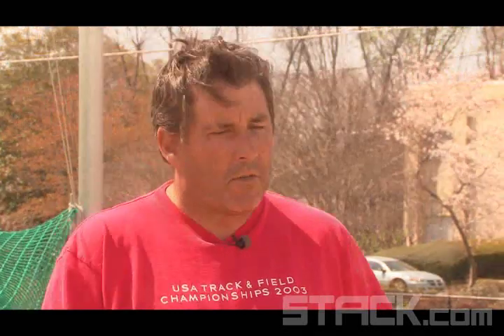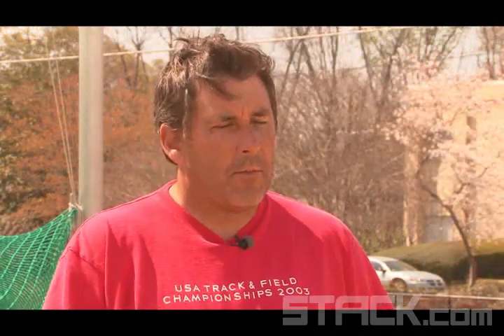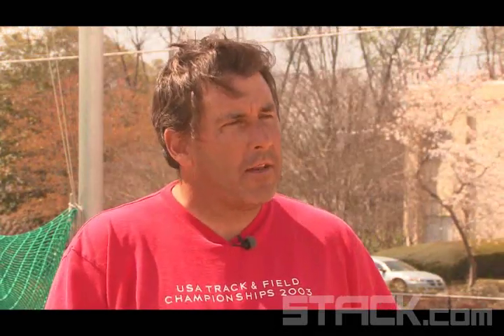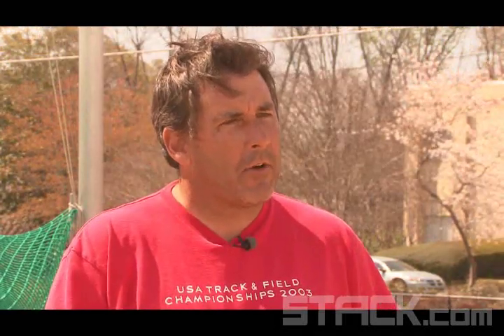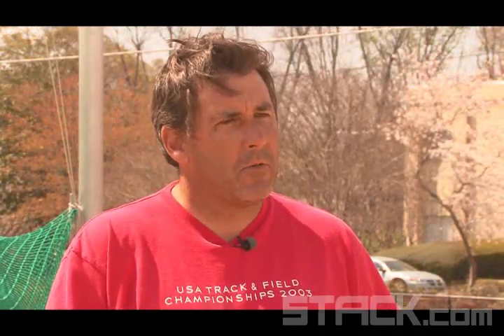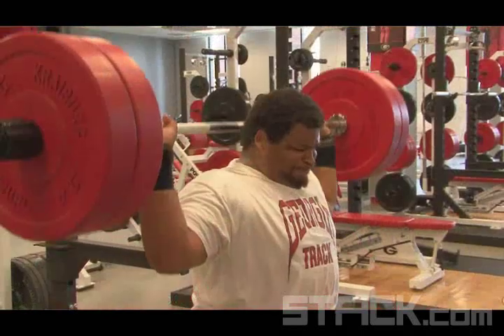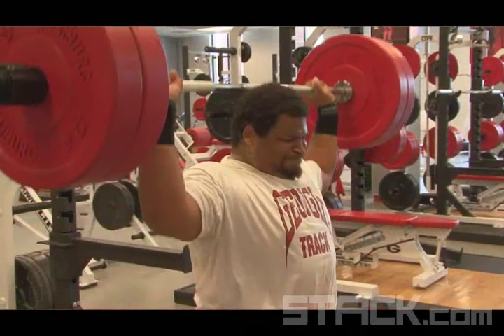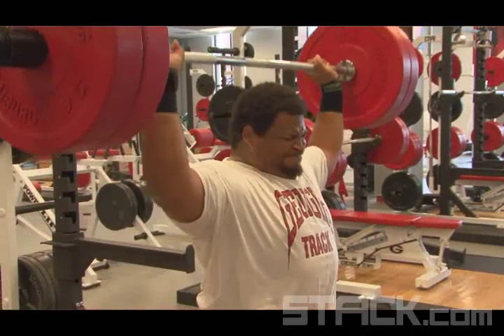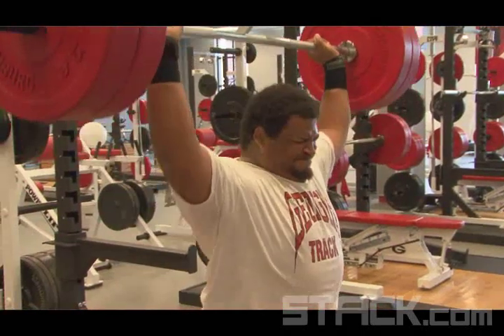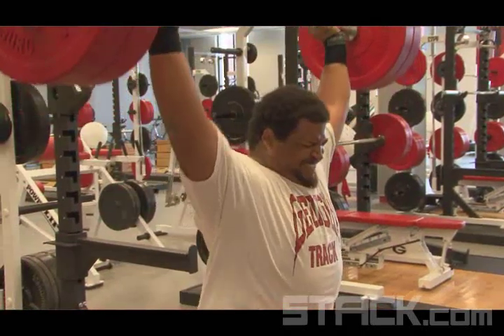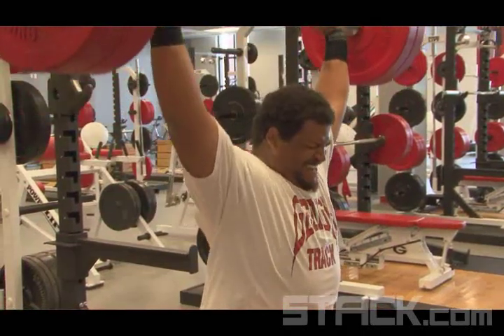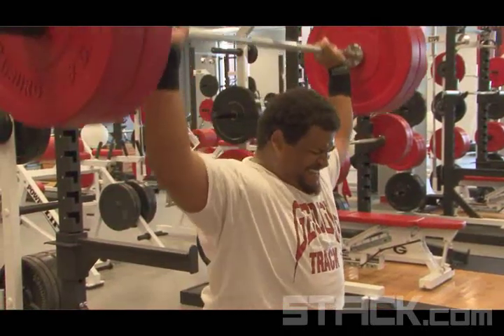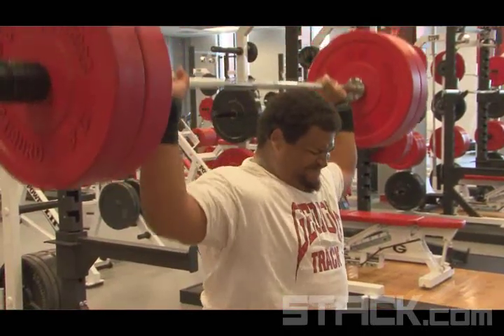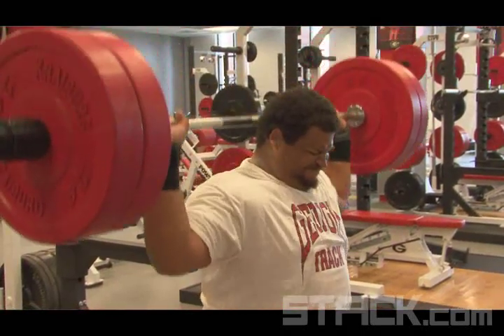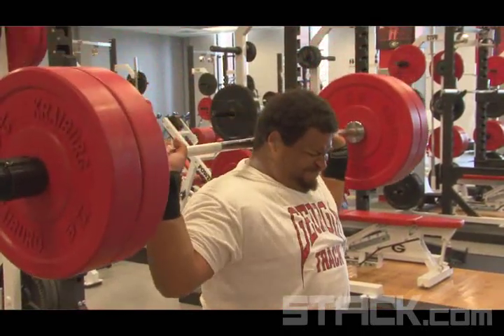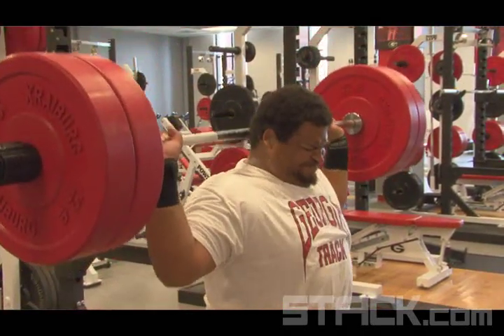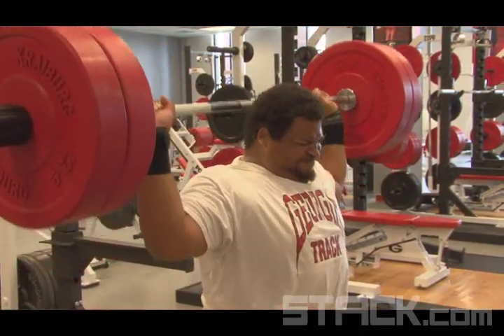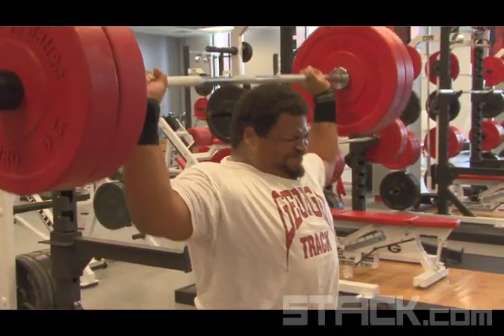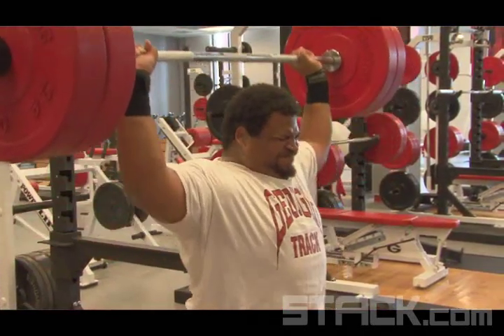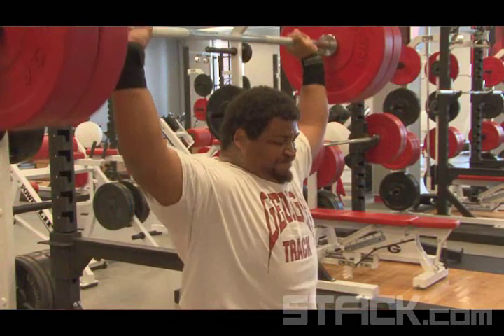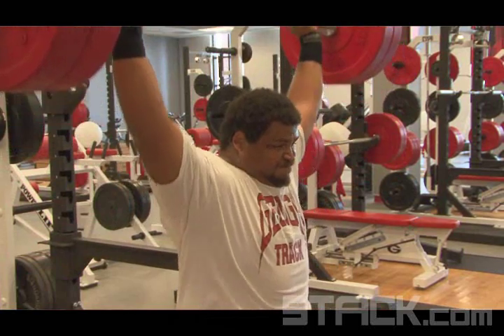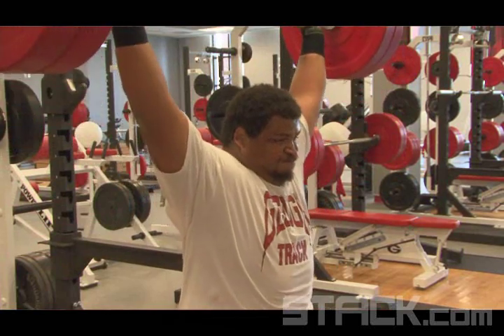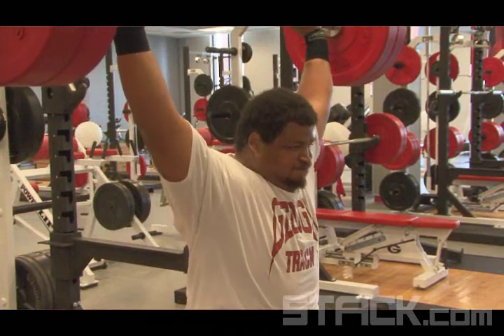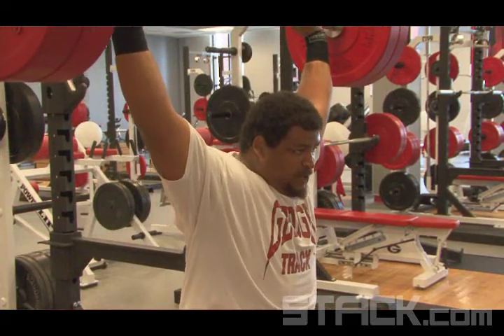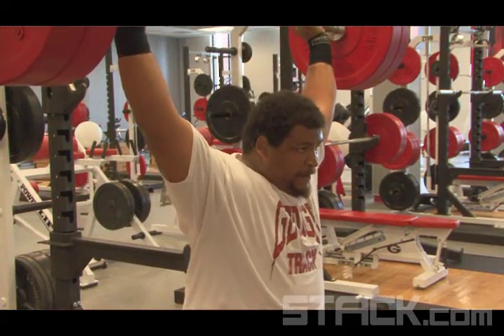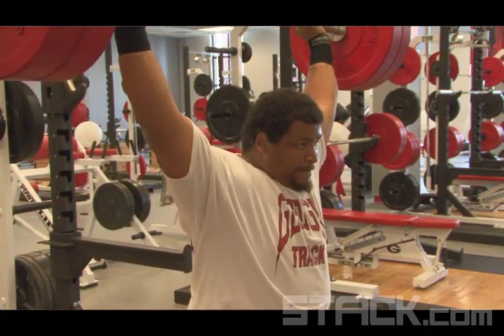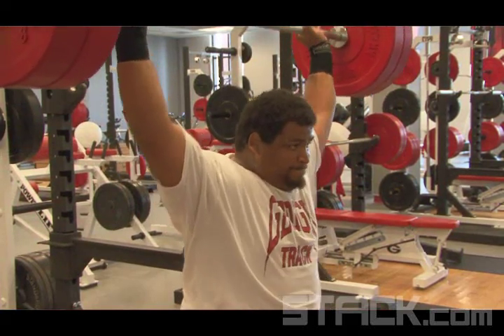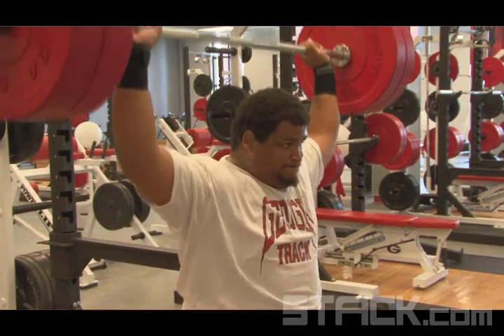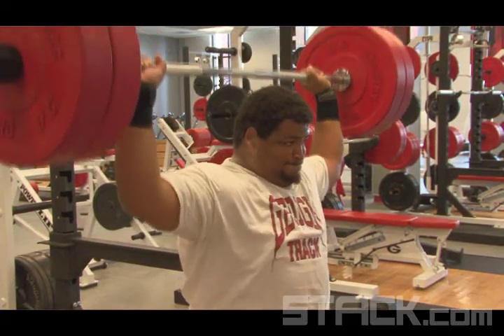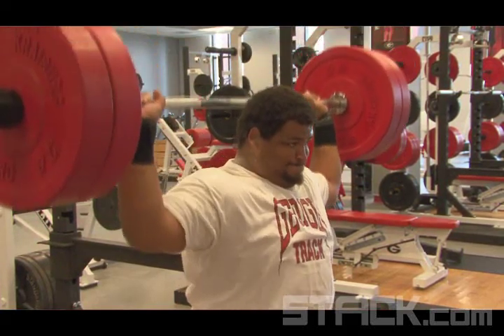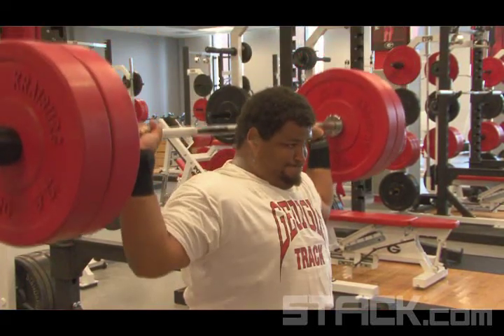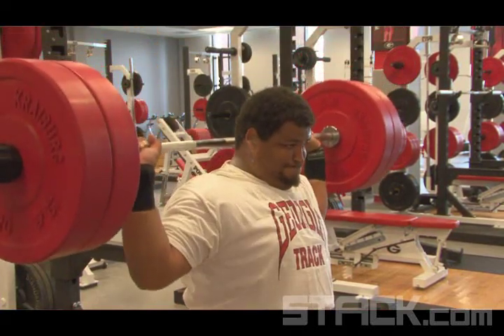One thing with the behind the neck press that you want to look at is the application of power with each hand. Is the bar twisting and turning? Is it staying balanced? We kind of want a nice easy rhythm and tempo when doing the exercise.